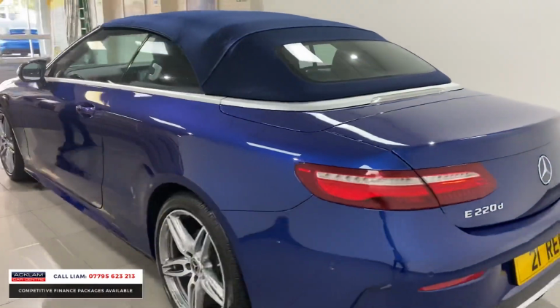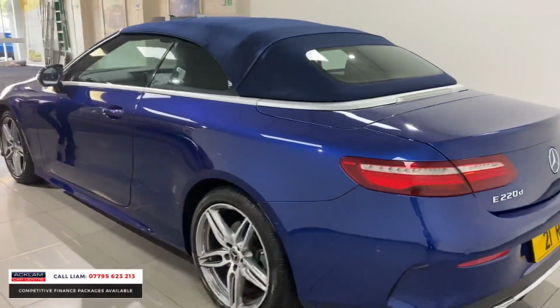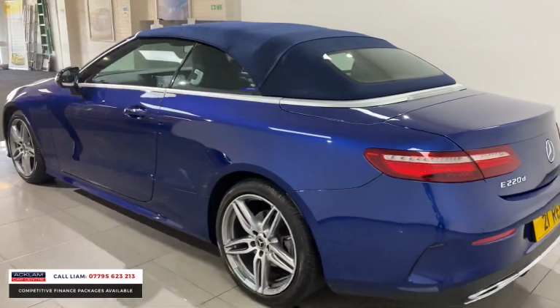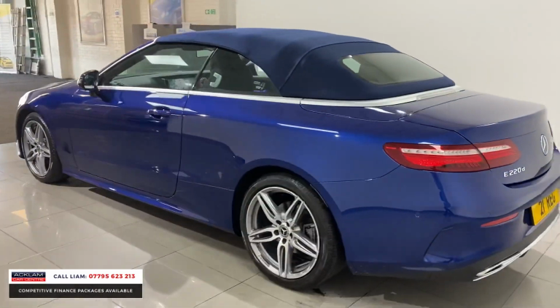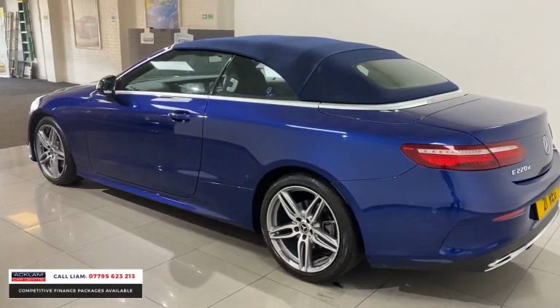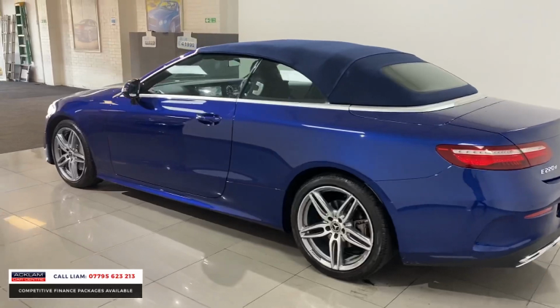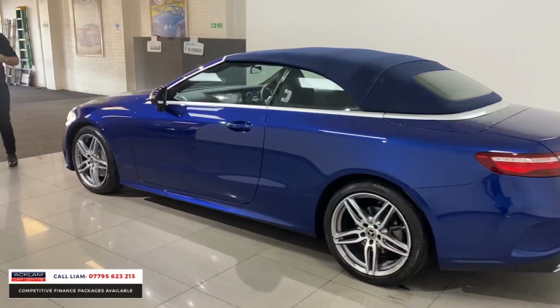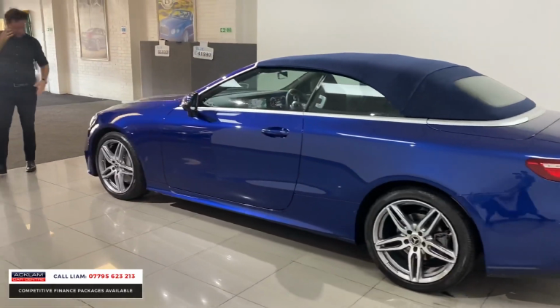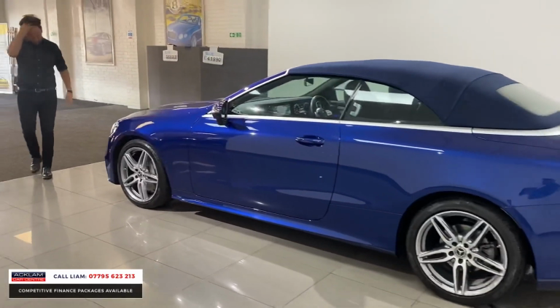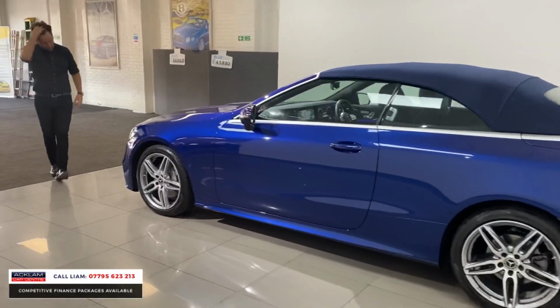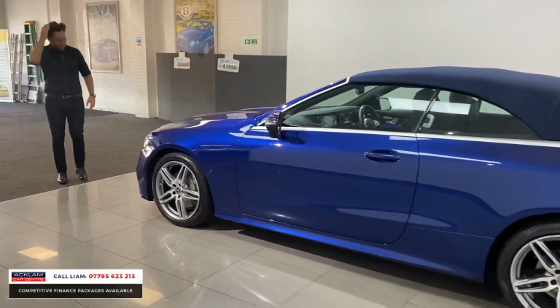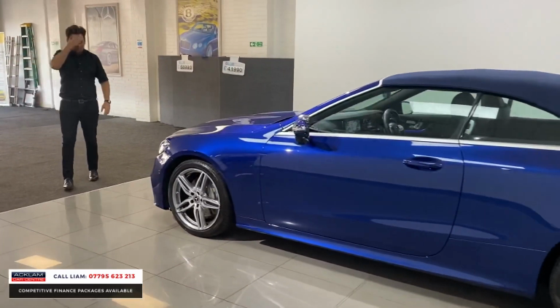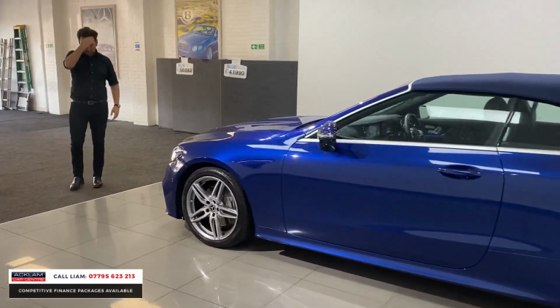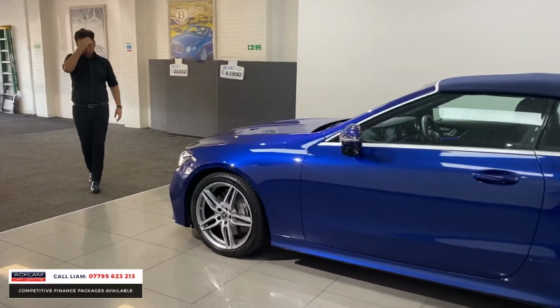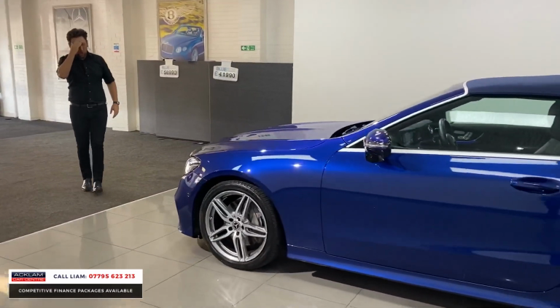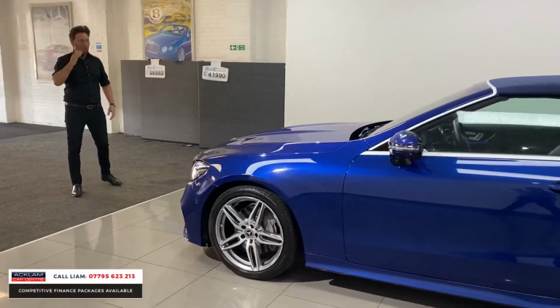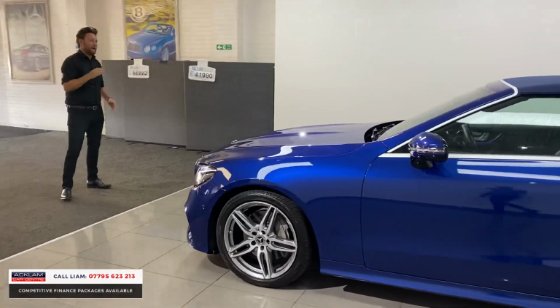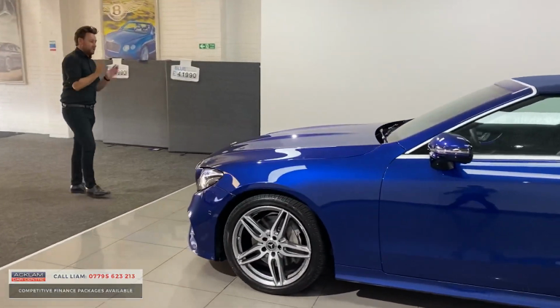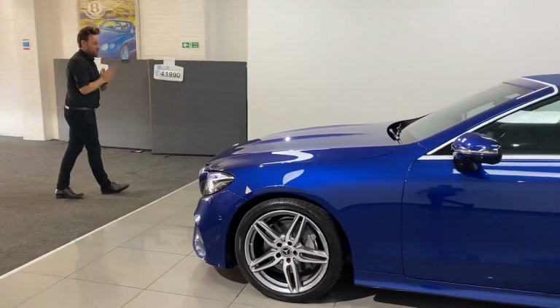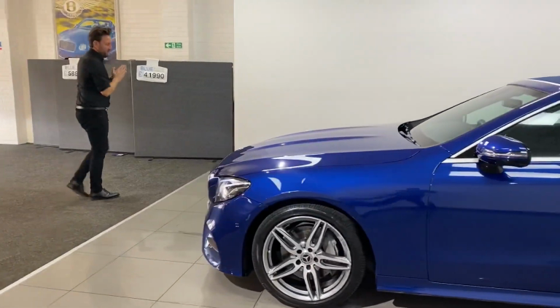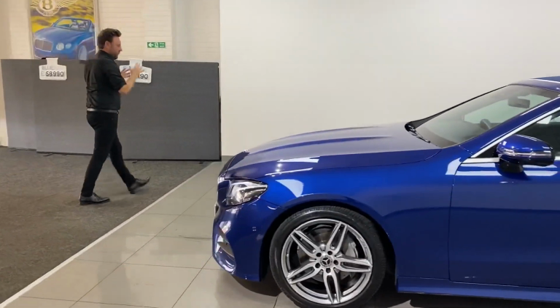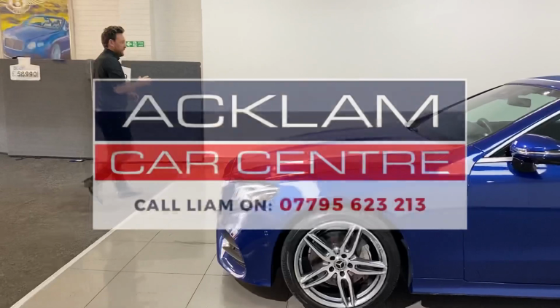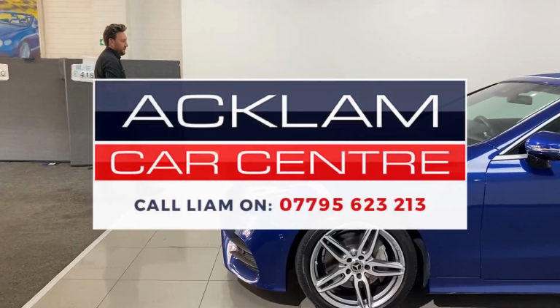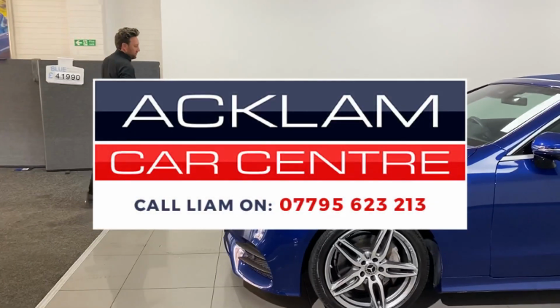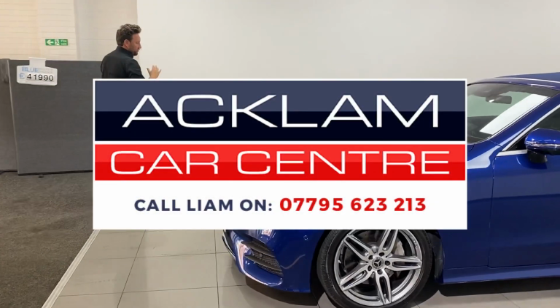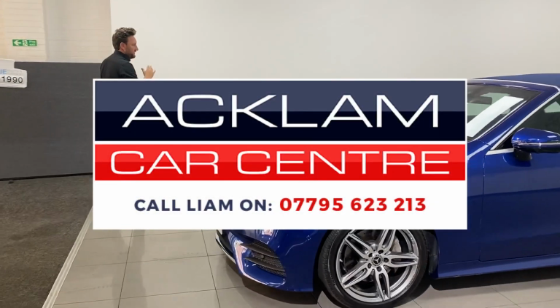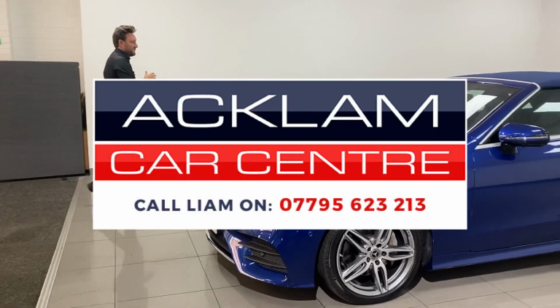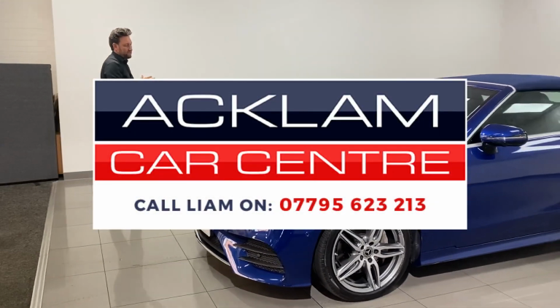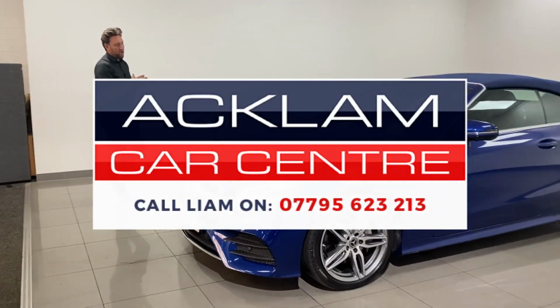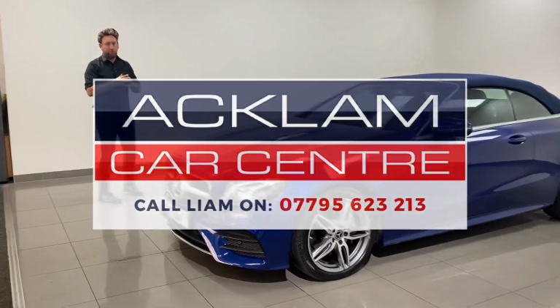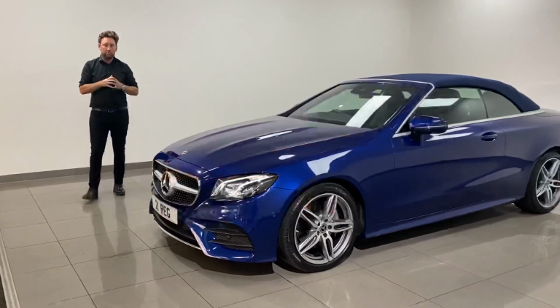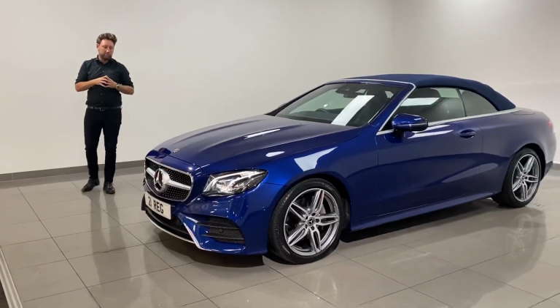The condition is stunning — it's only done just over six thousand miles. Priced on the money at £41,990, hitting the website now. Stunning E-Class convertible.